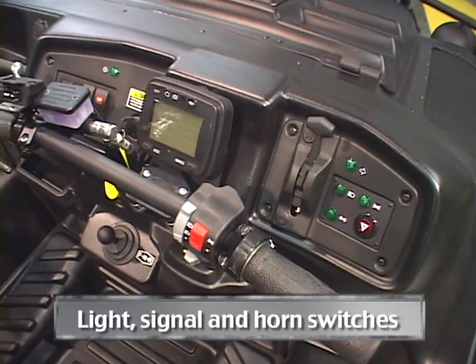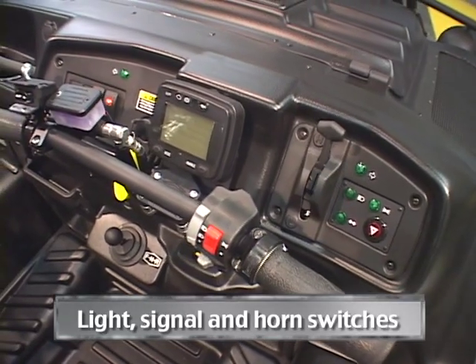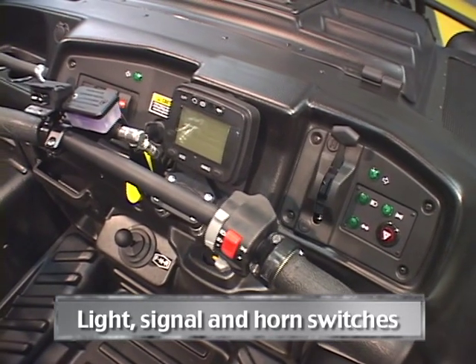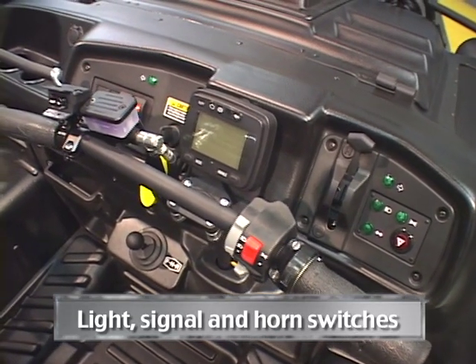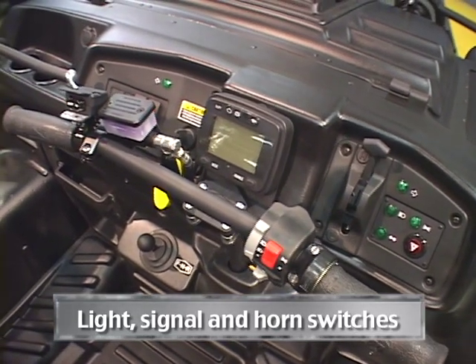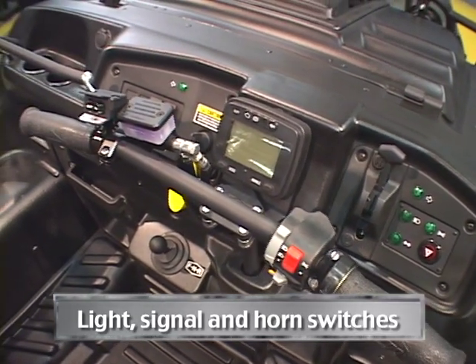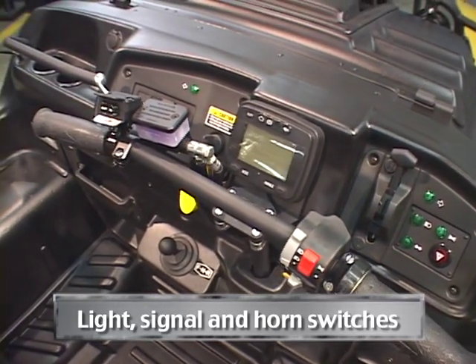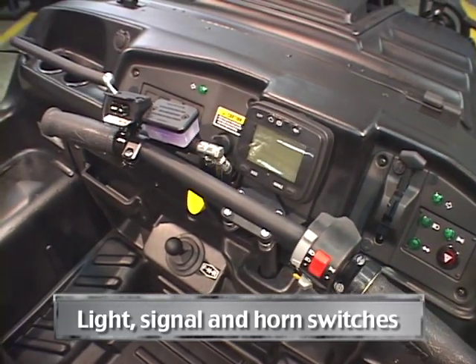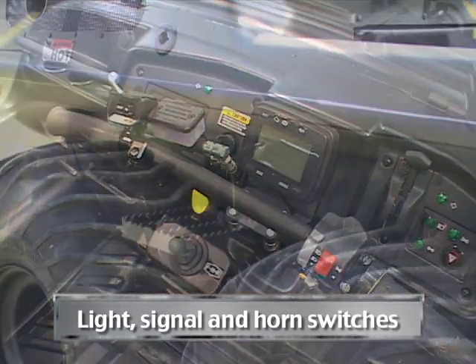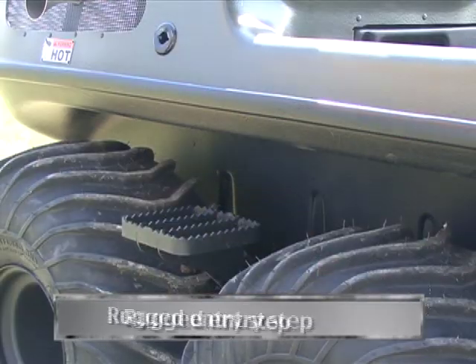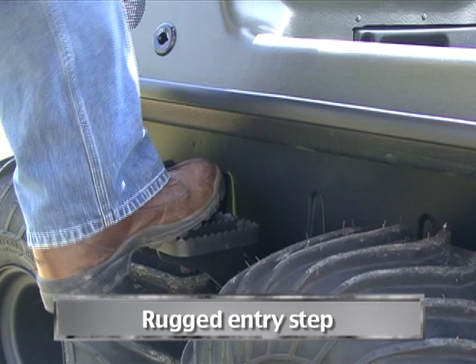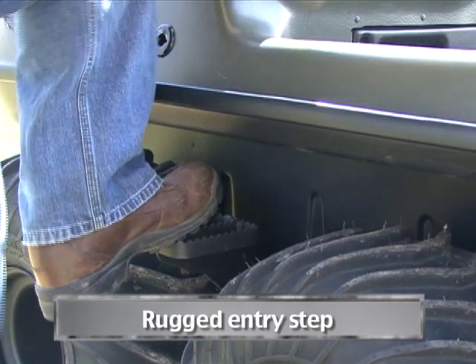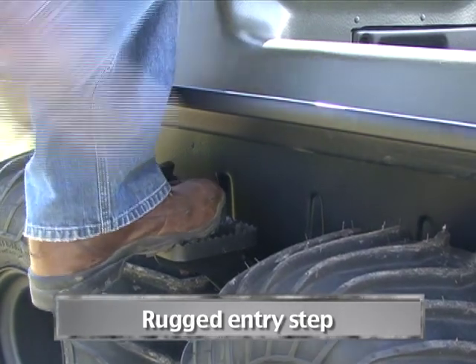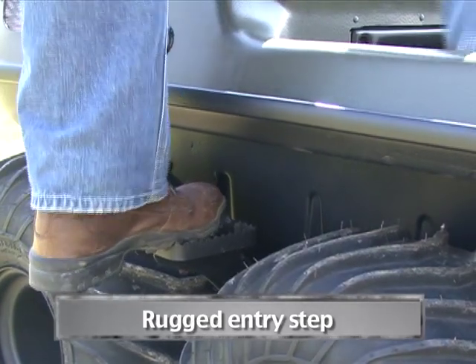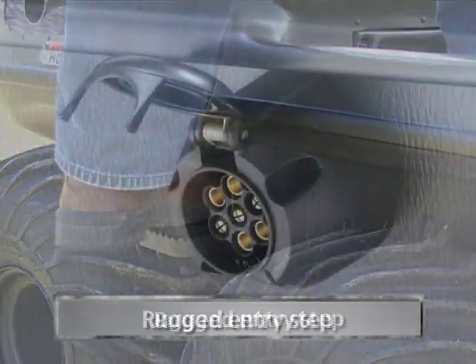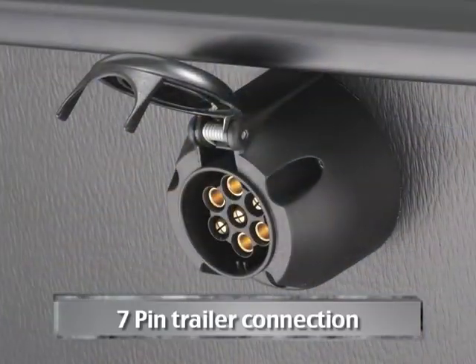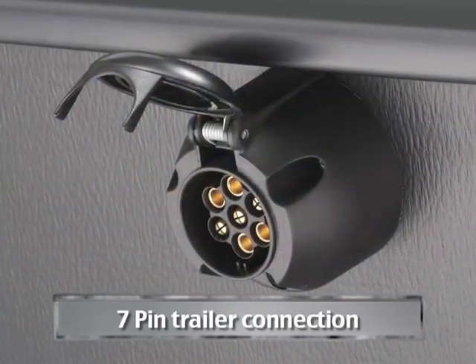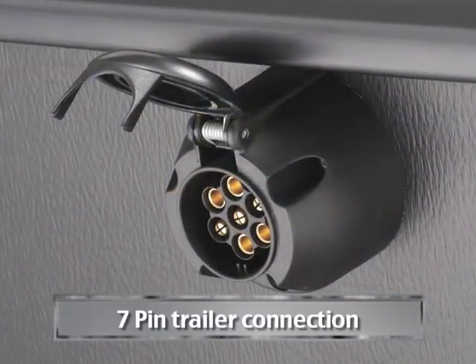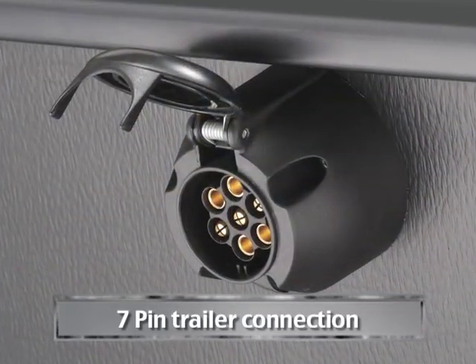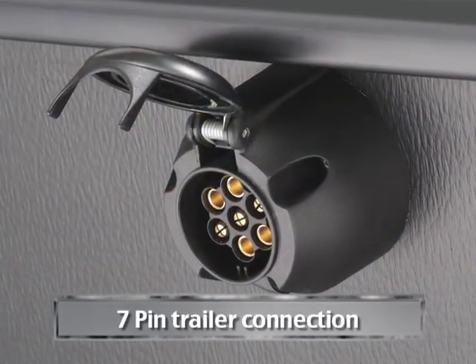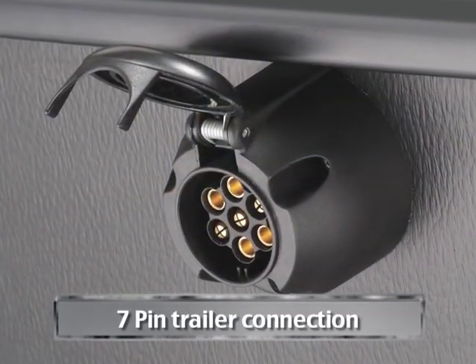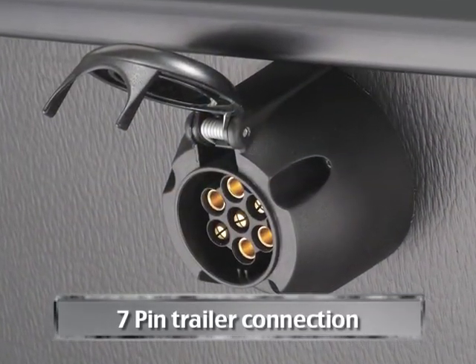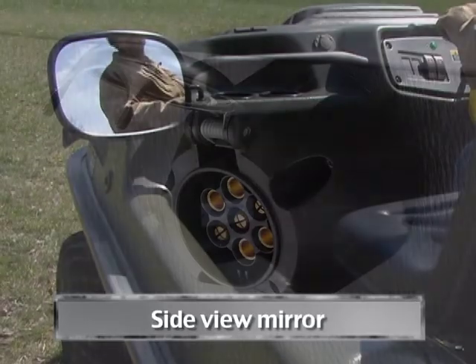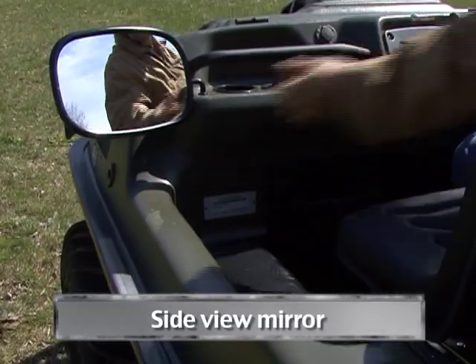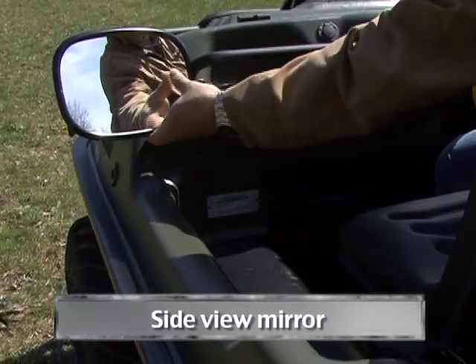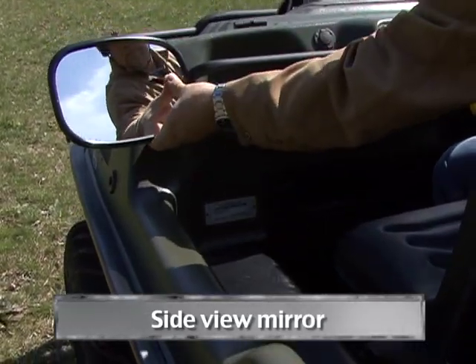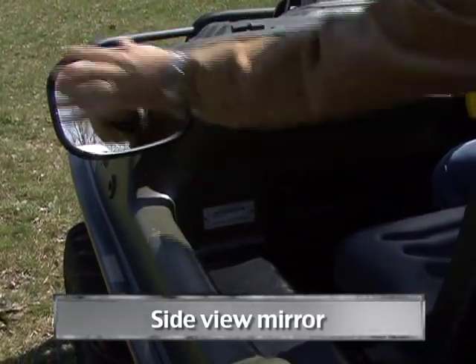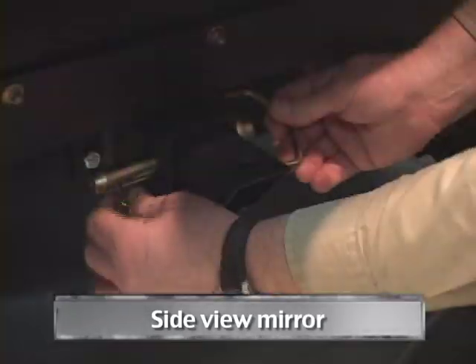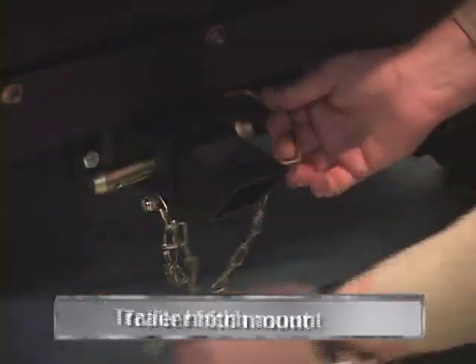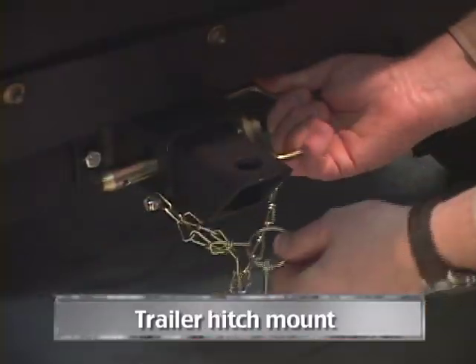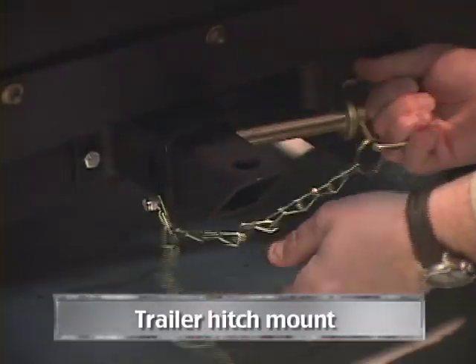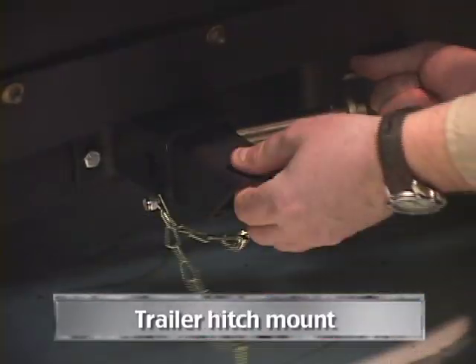handlebar mounted light, signal and horn switches, rugged entry step, 7-pin Trailer Connection, Side View Mirror, and Trailer Hitch Mount.